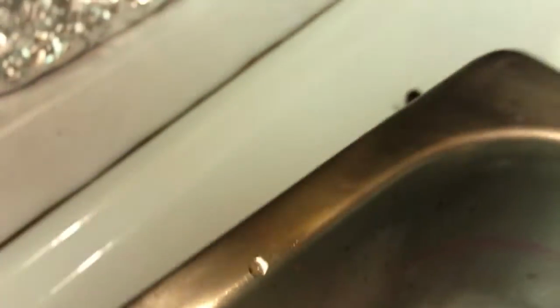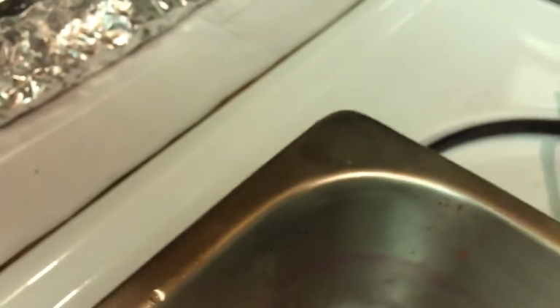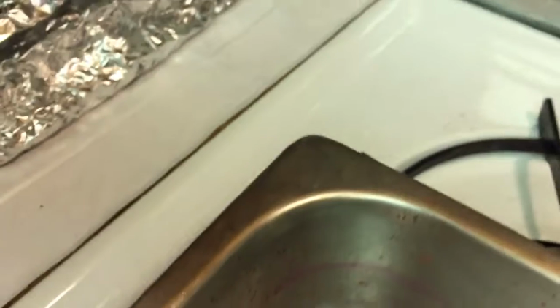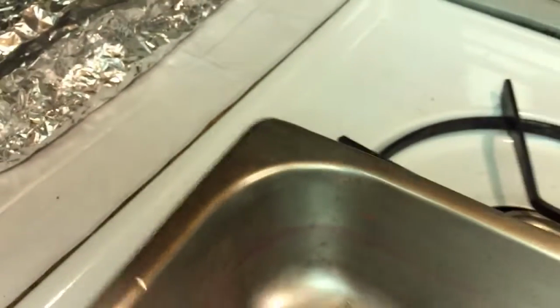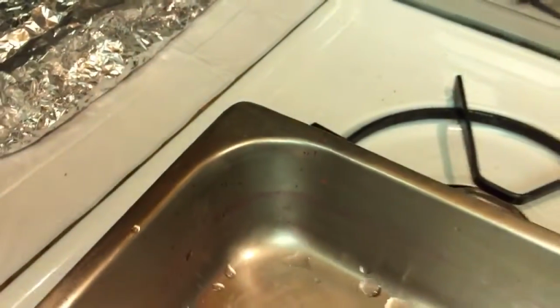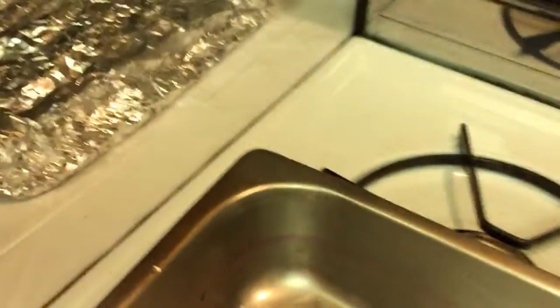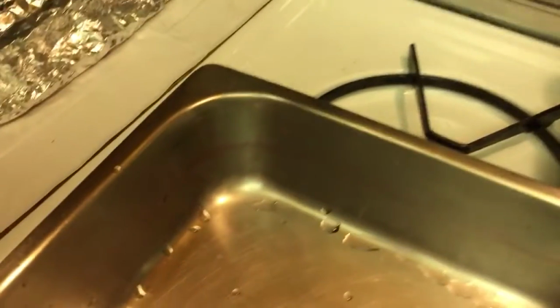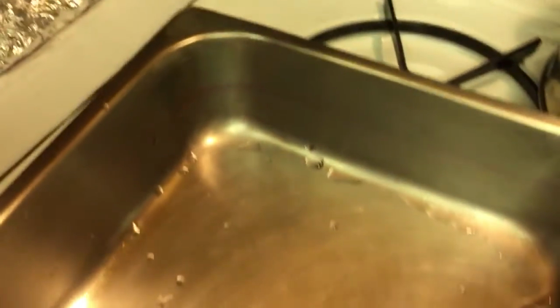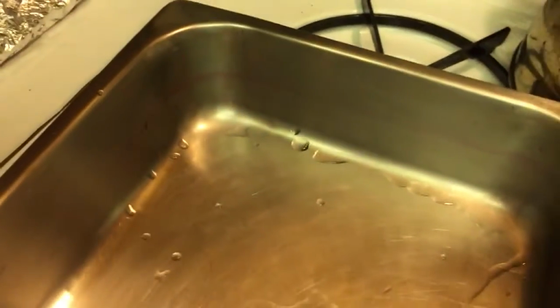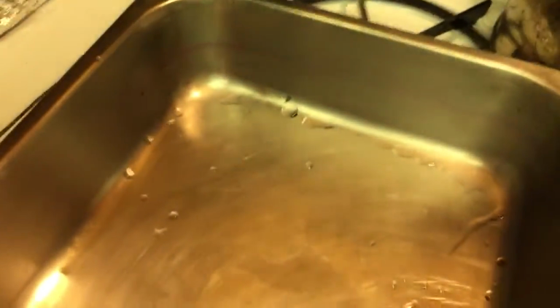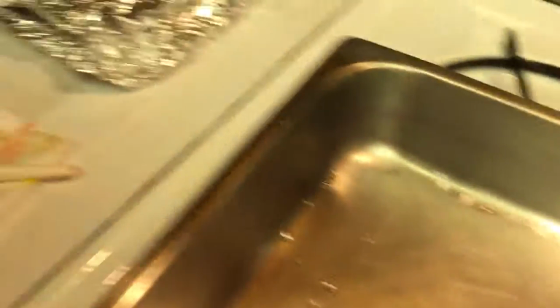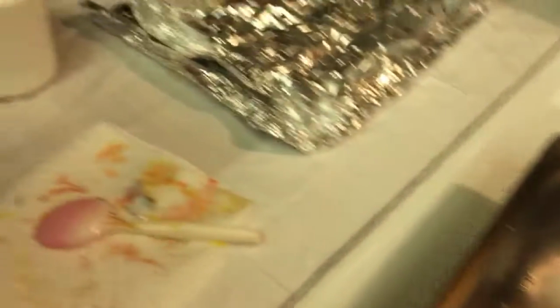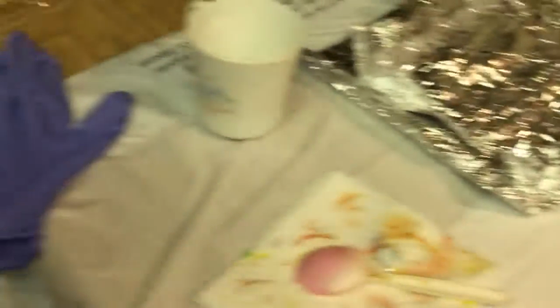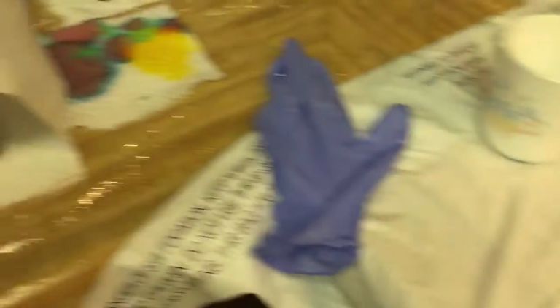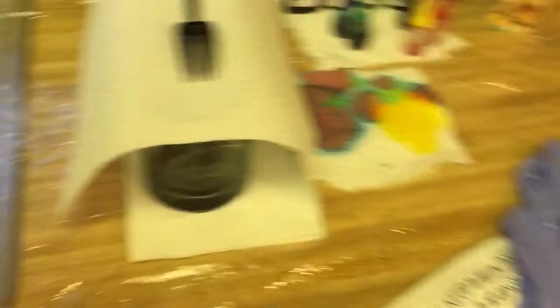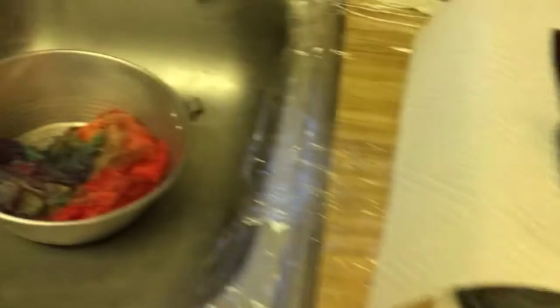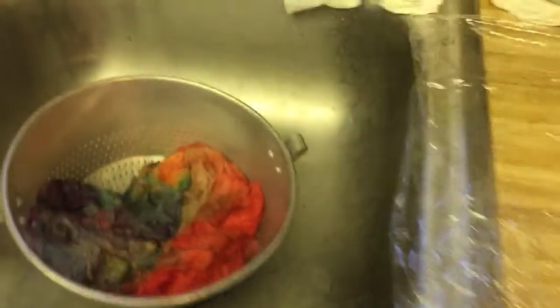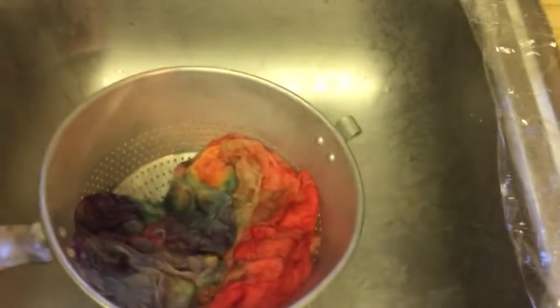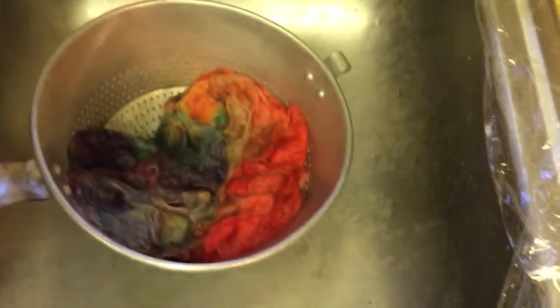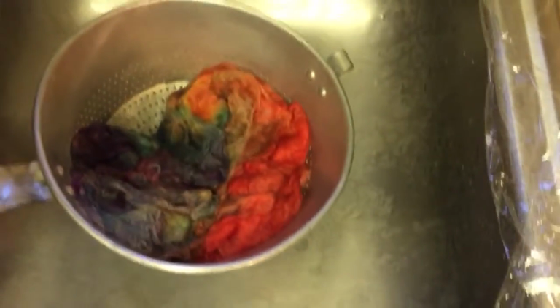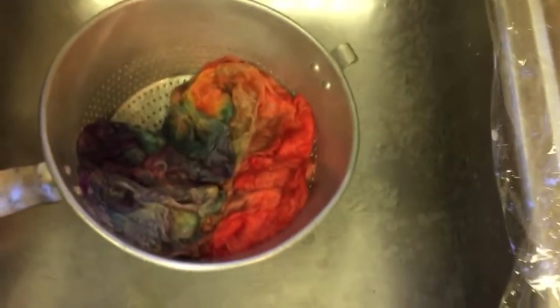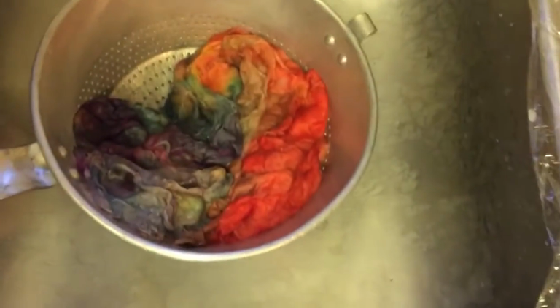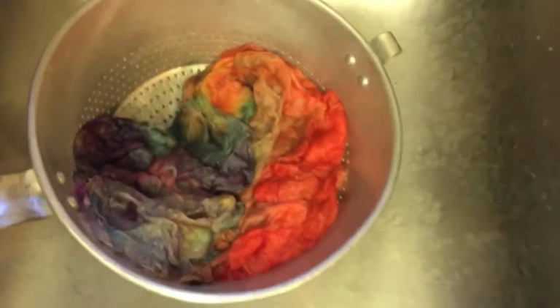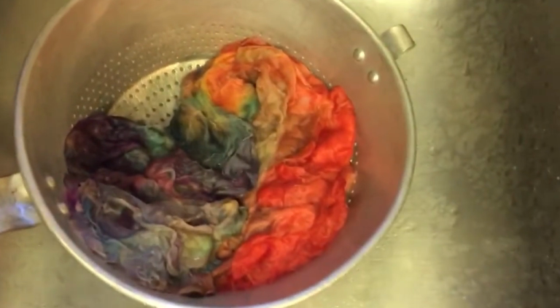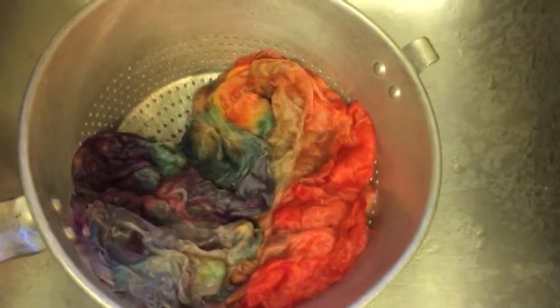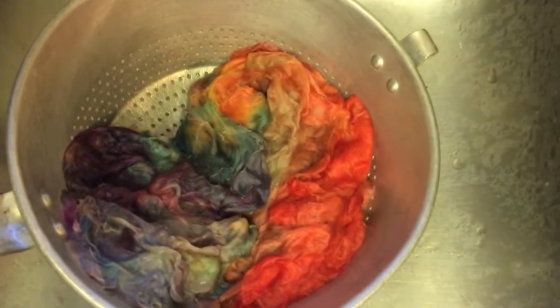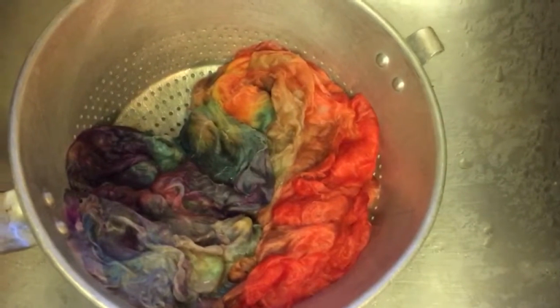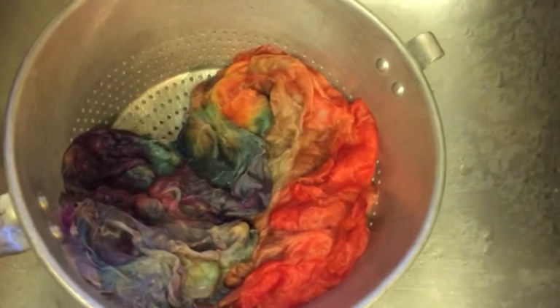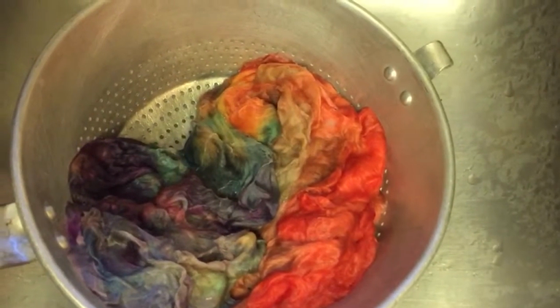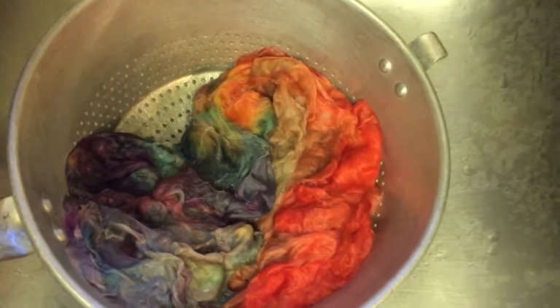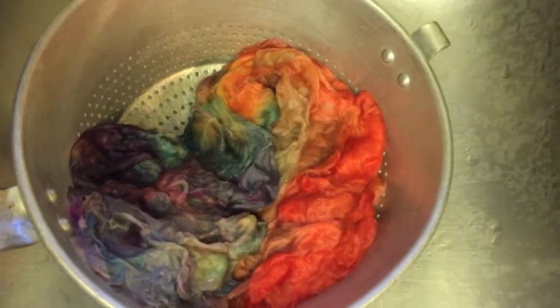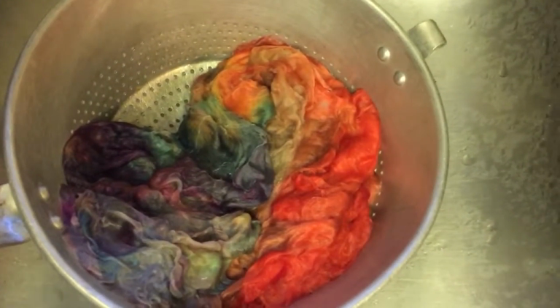So add a little conditioner over here. My goodness, look at those colors! Add a little conditioner and lay this puppy out.